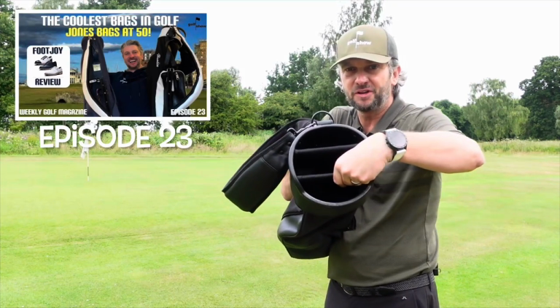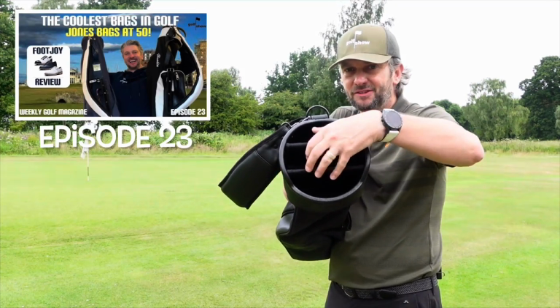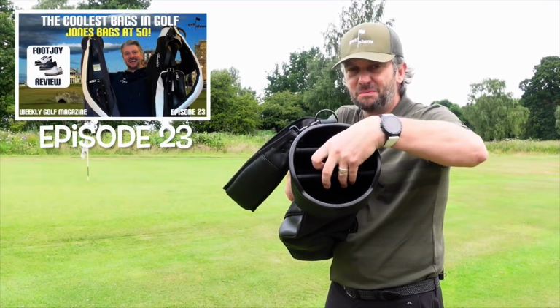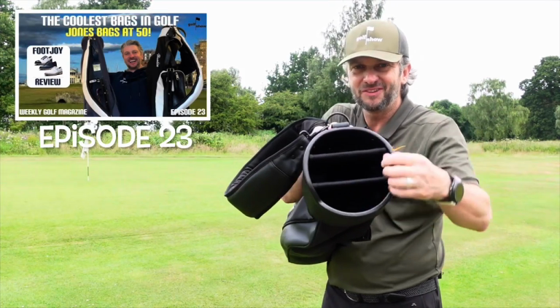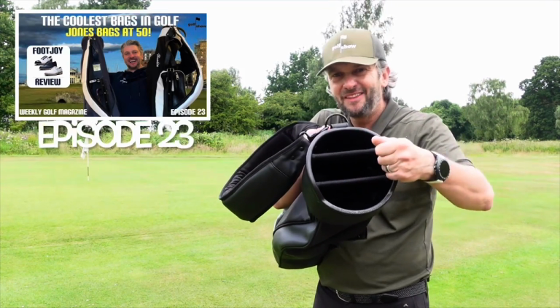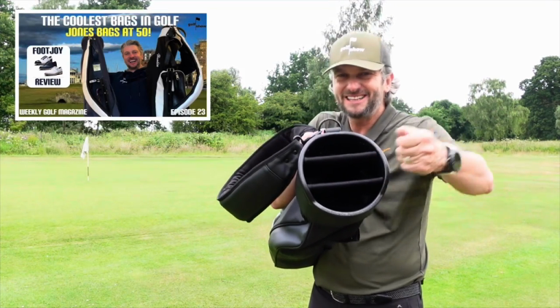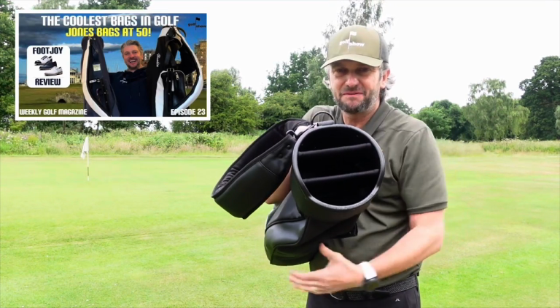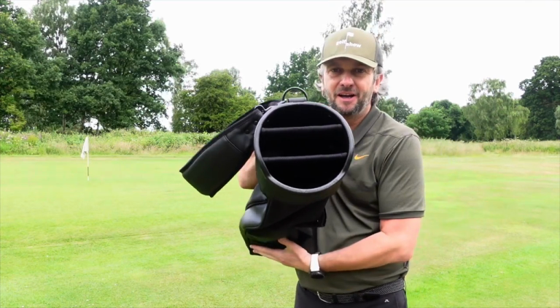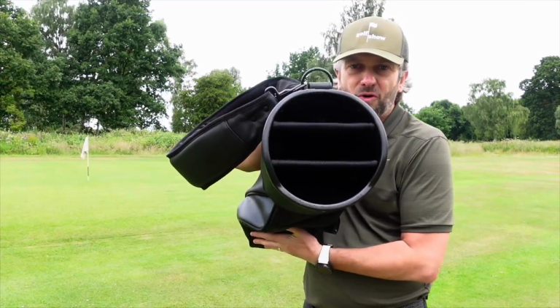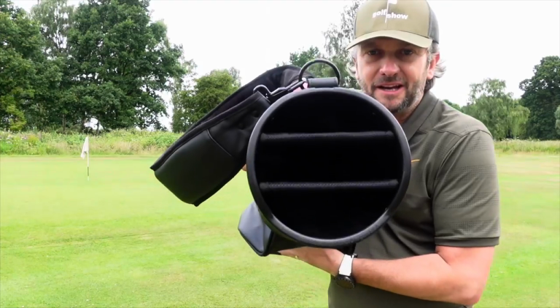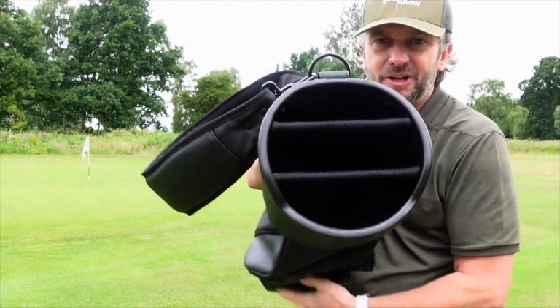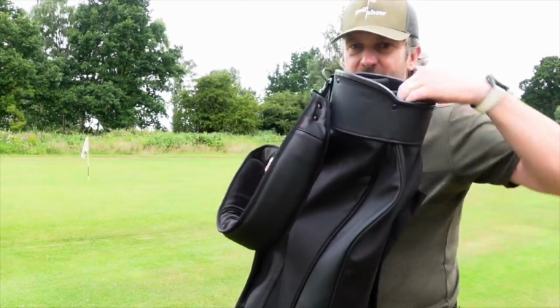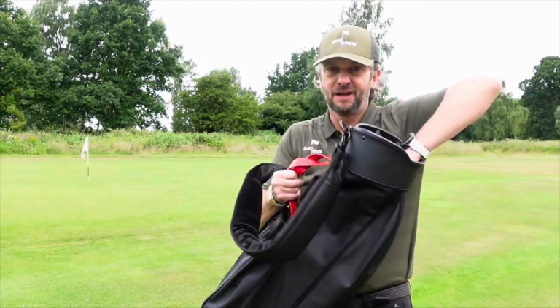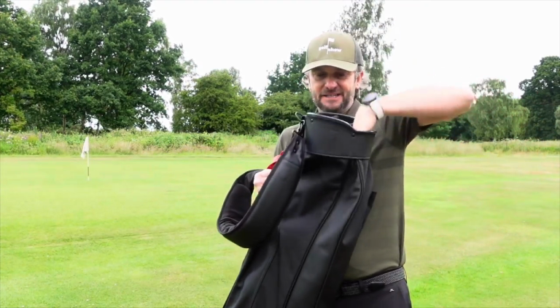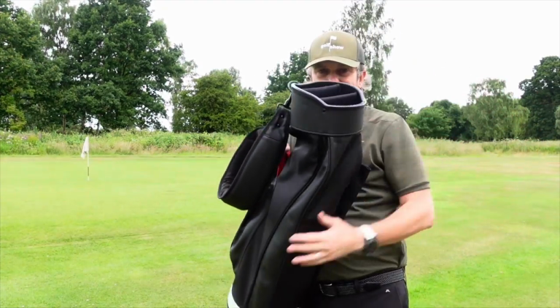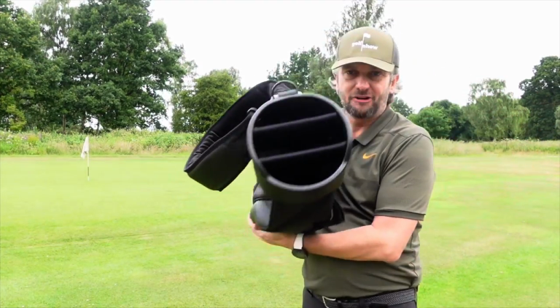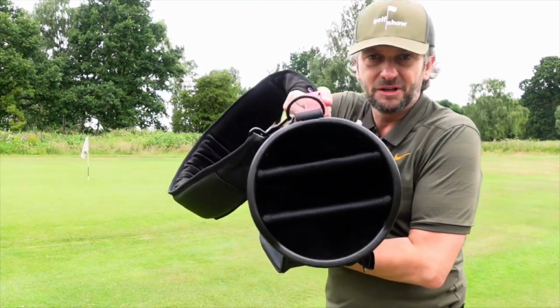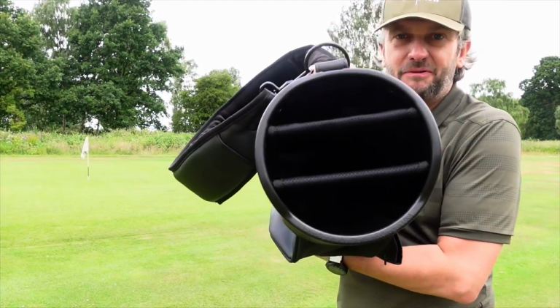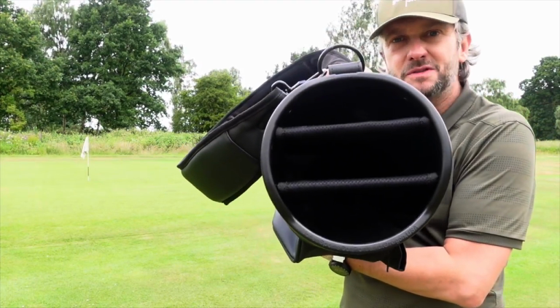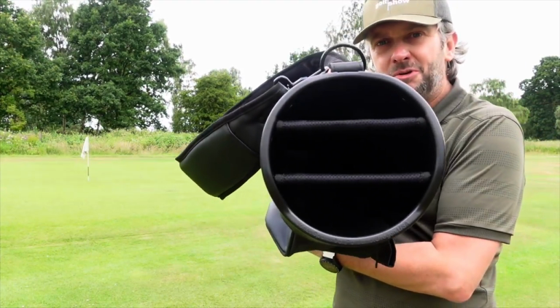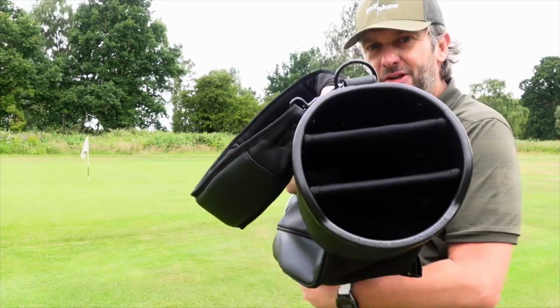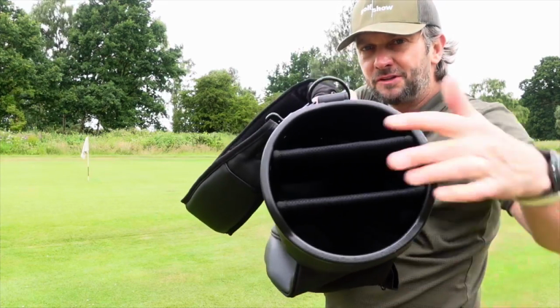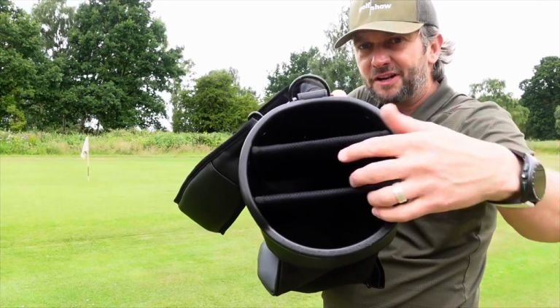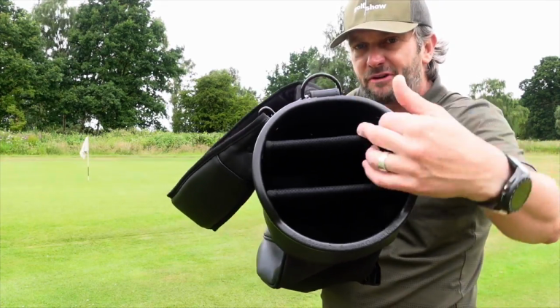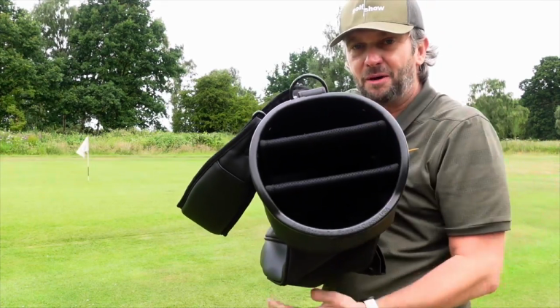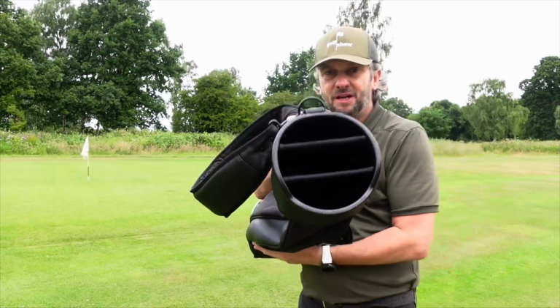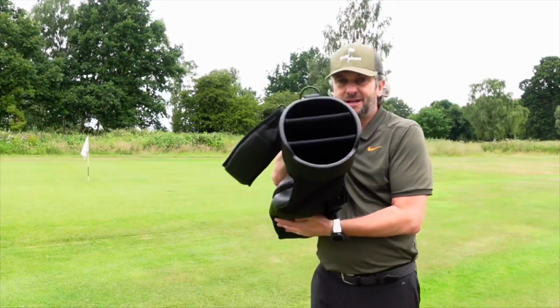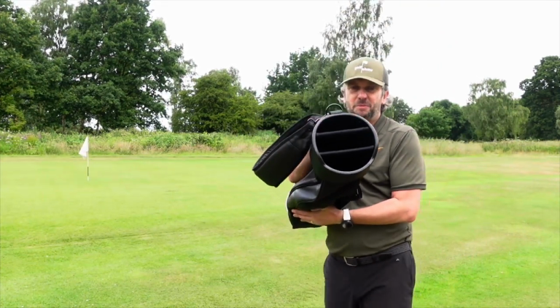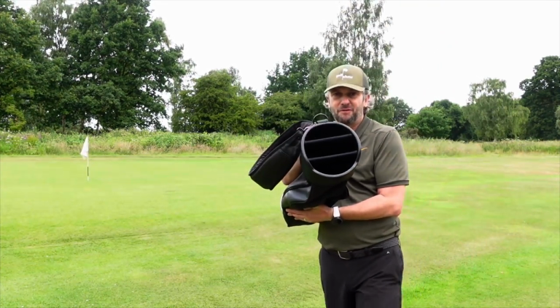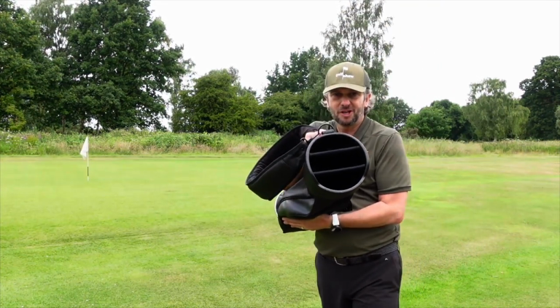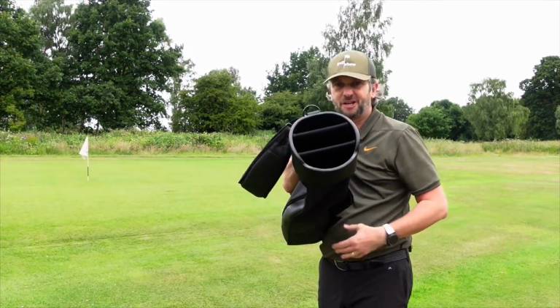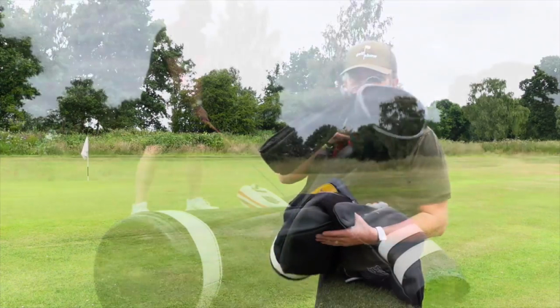The Rover bag just had one divider giving you two compartments, and that was a little bit fiddlier for getting clubs out. These don't have any top dividers — it's really simple as you'd expect from Jones — but having those two dividers there giving three compartments is absolutely perfect for 14 clubs, getting clubs in and out.